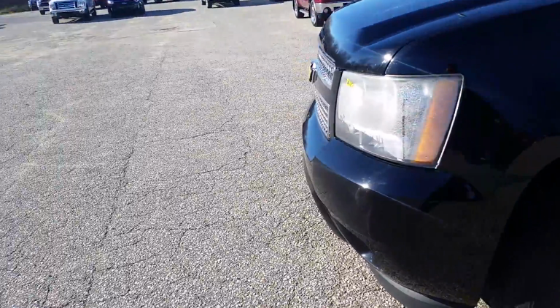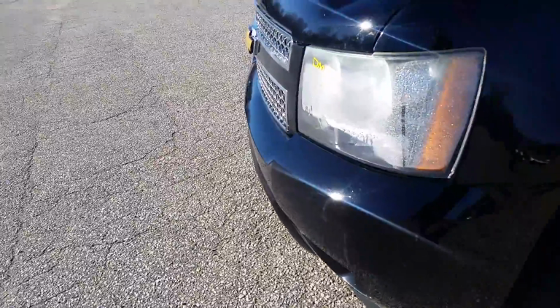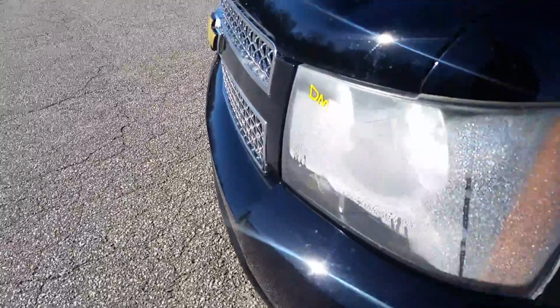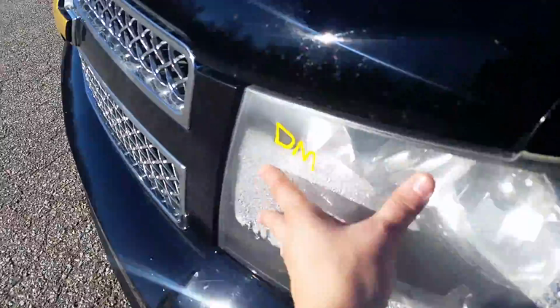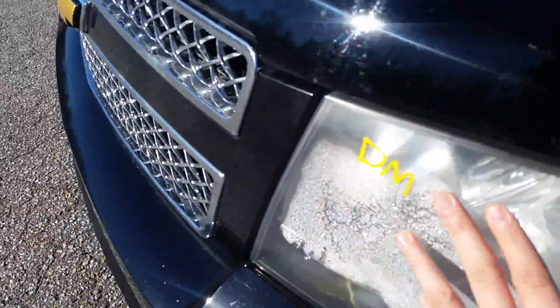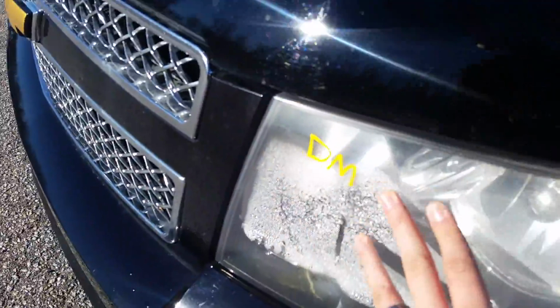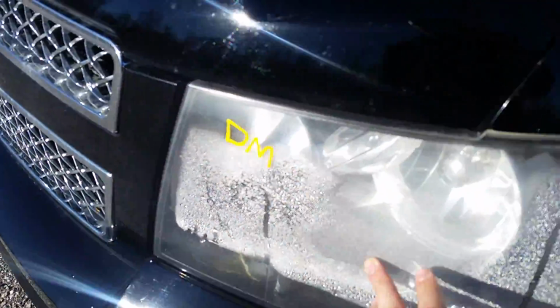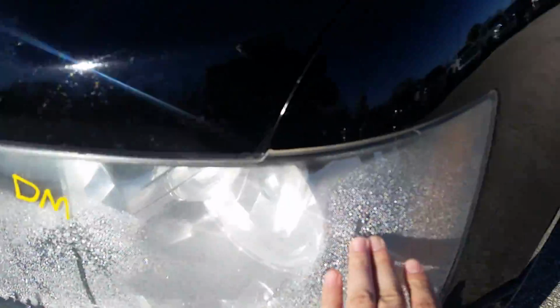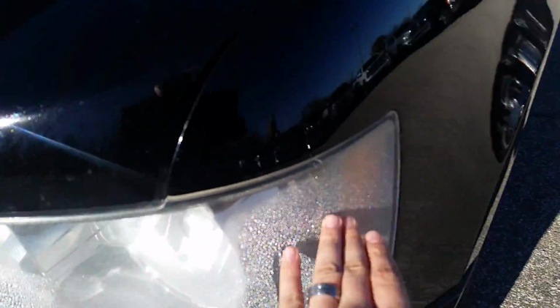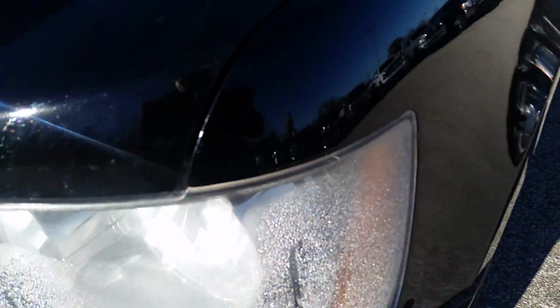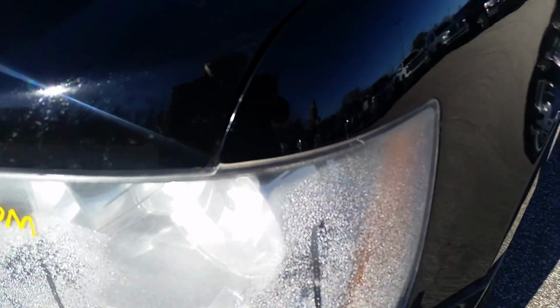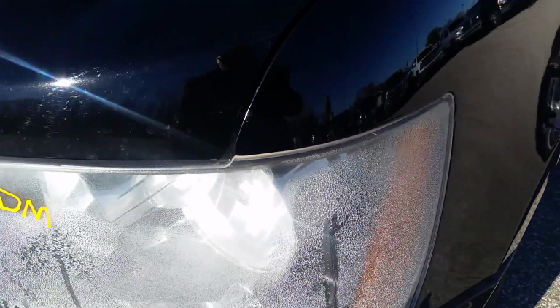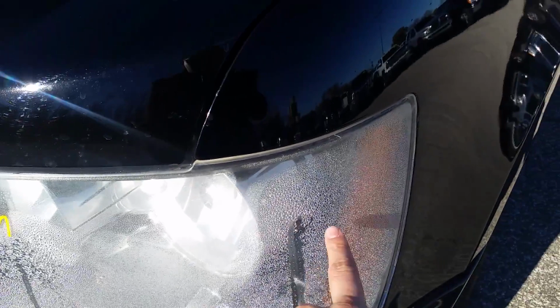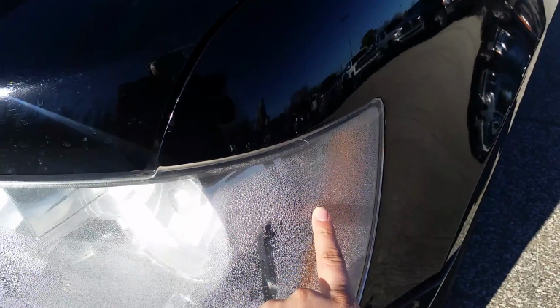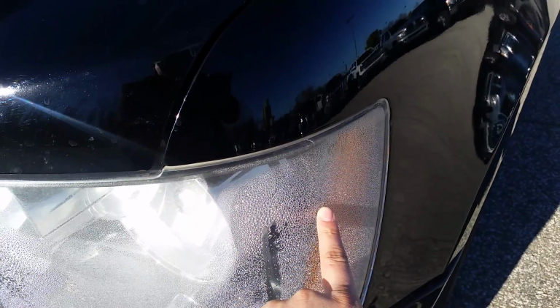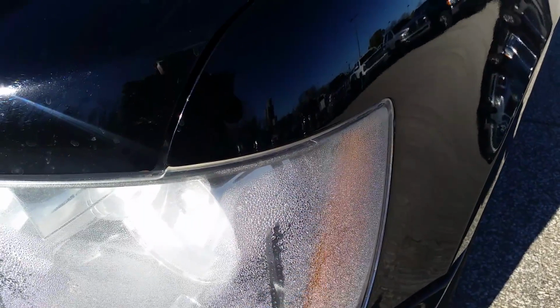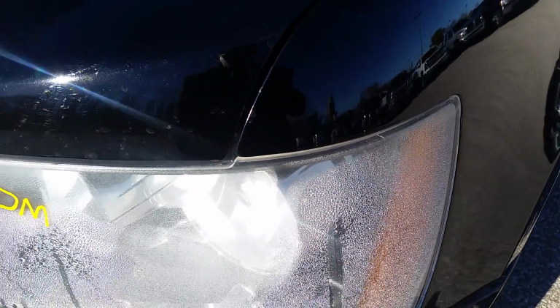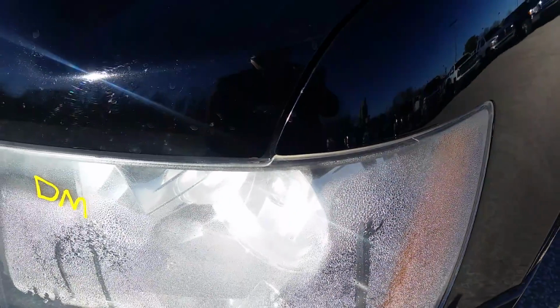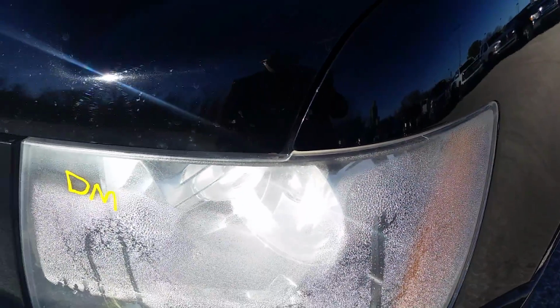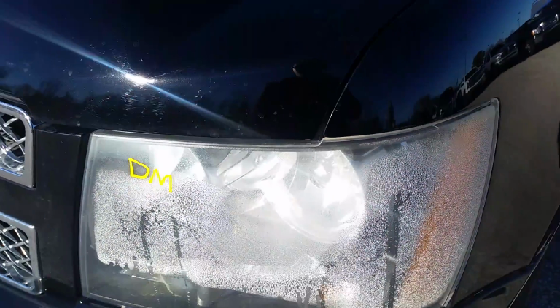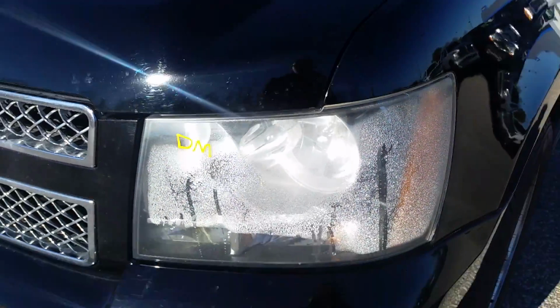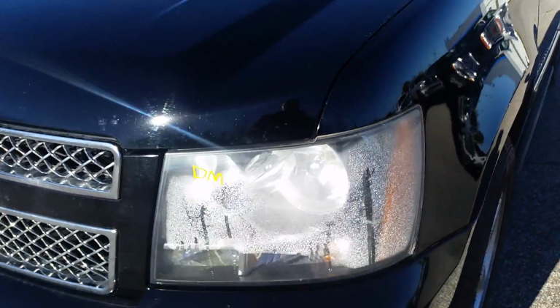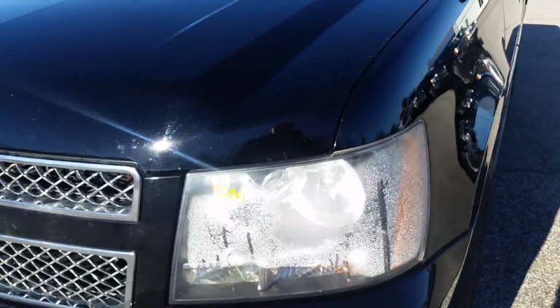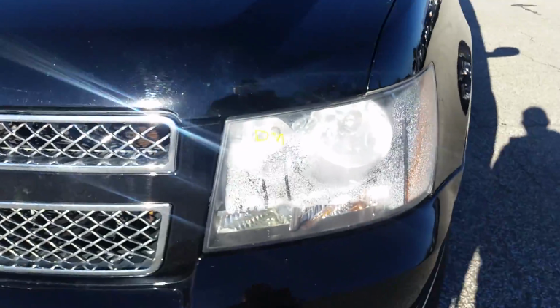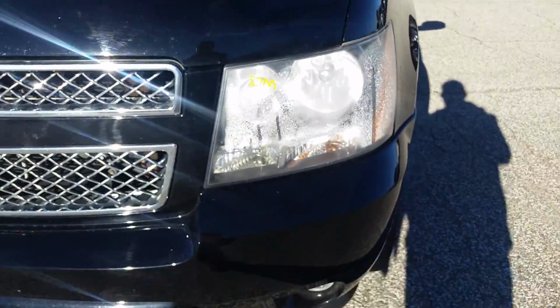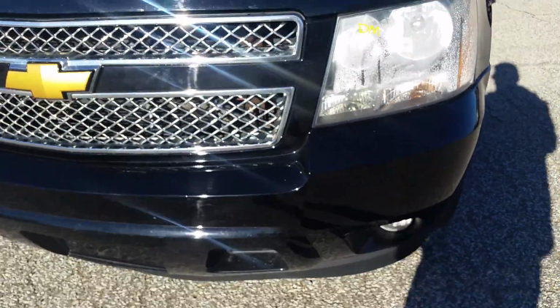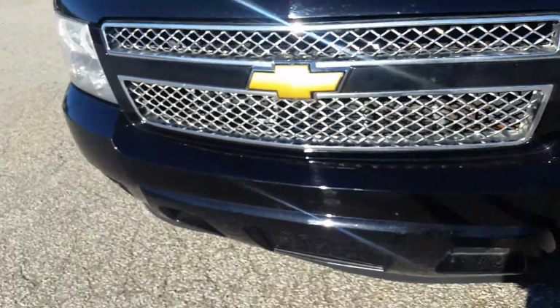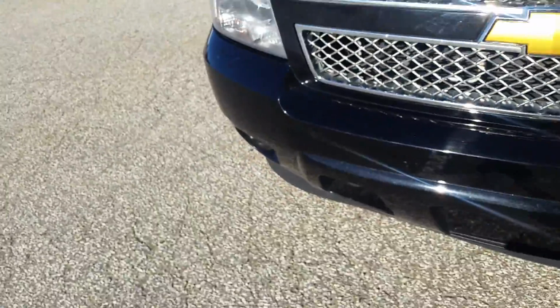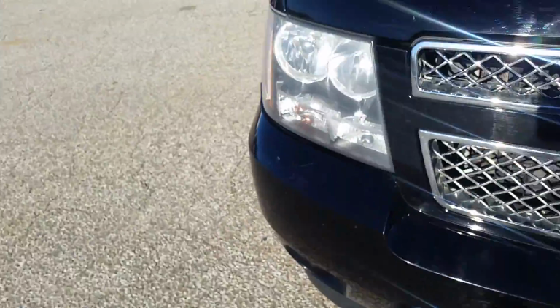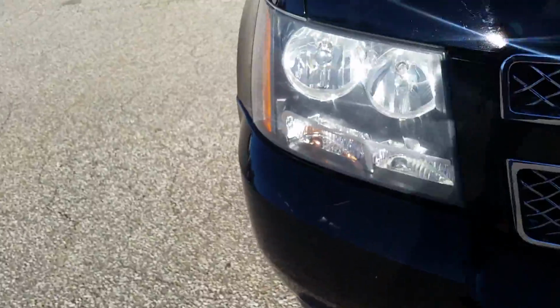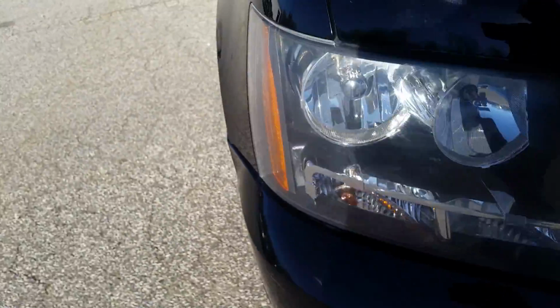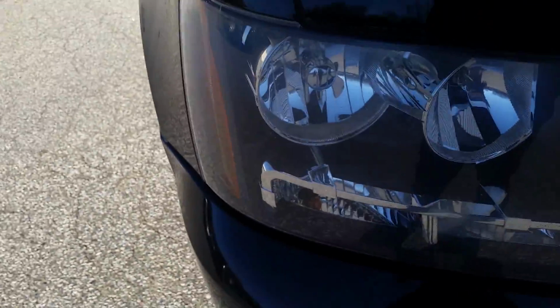Right up front, looks like there's probably a break in the seal somewhere, because we do have quite a bit of moisture going on in that headlight. The other side is just fine — no moisture there.